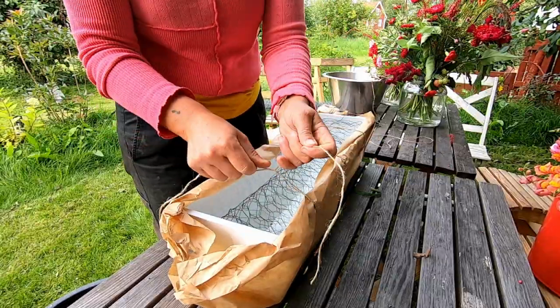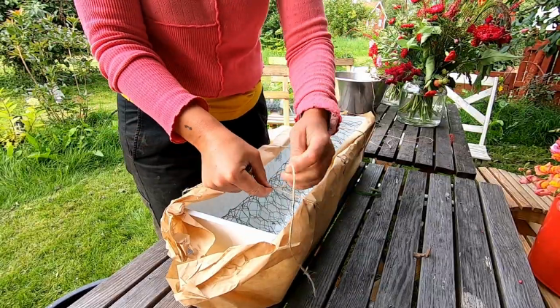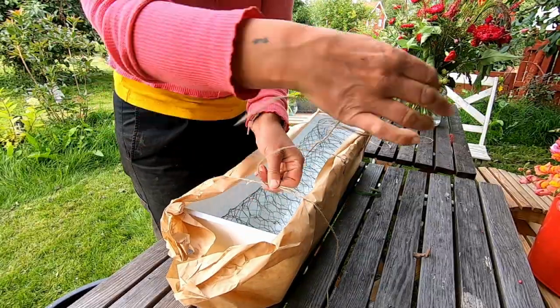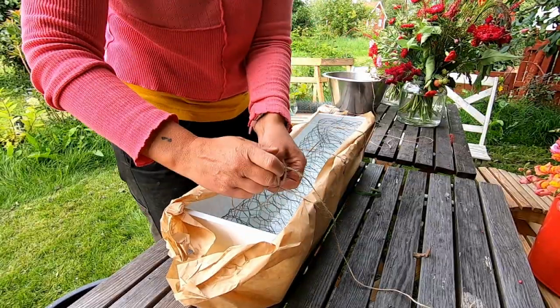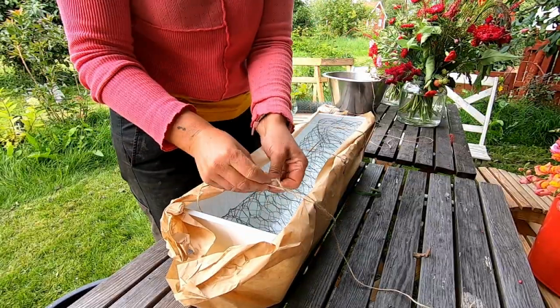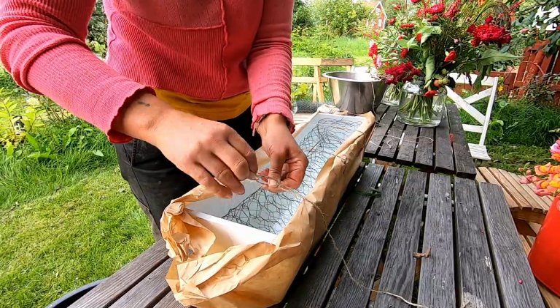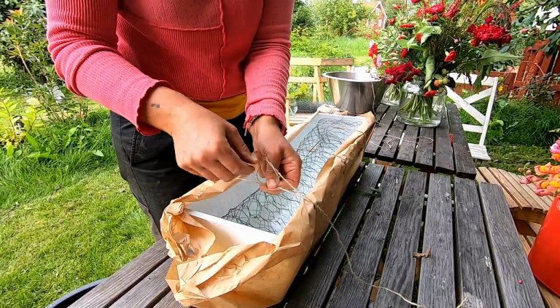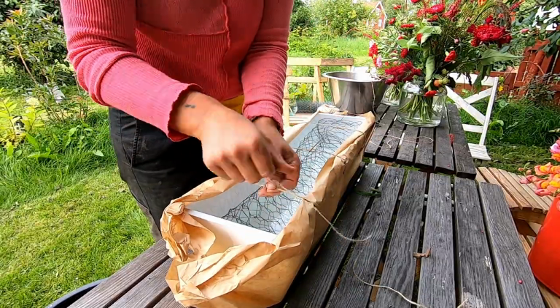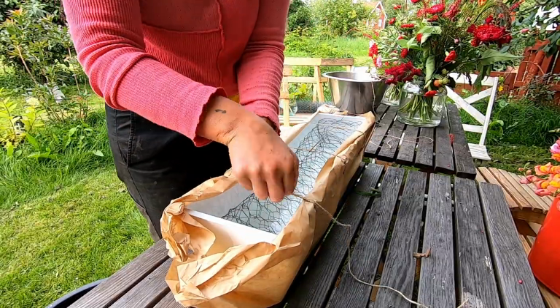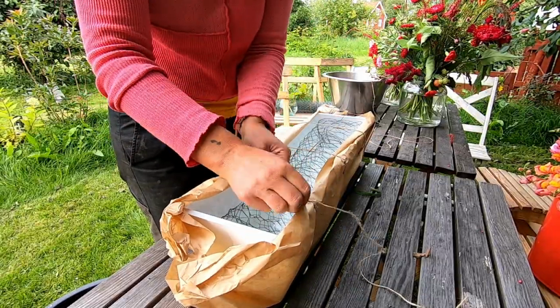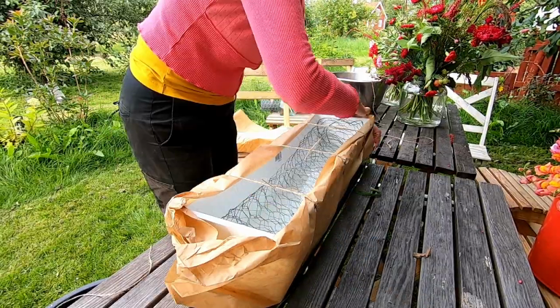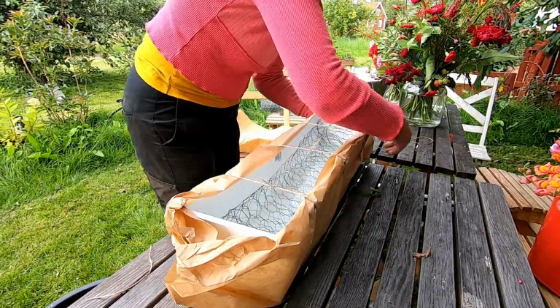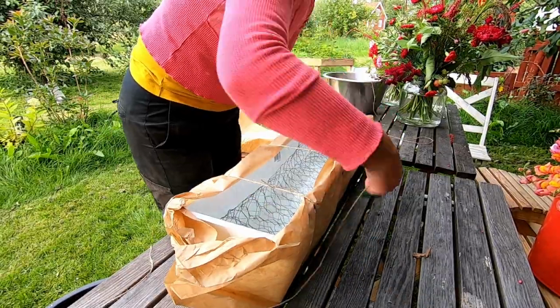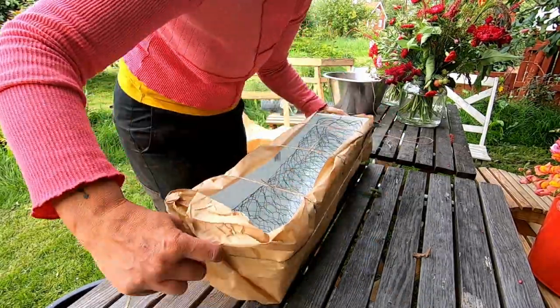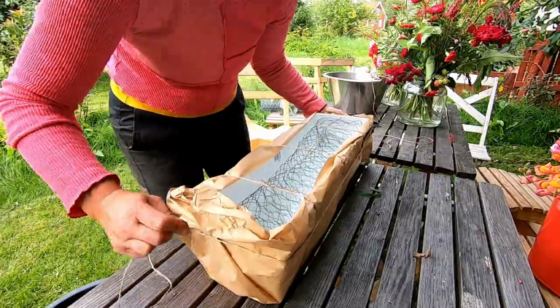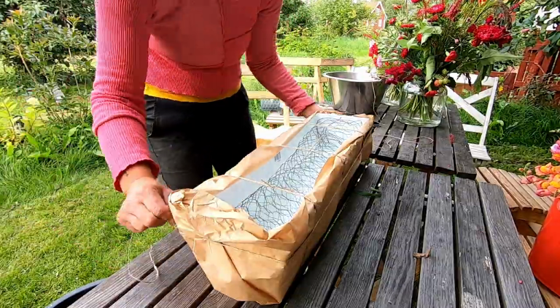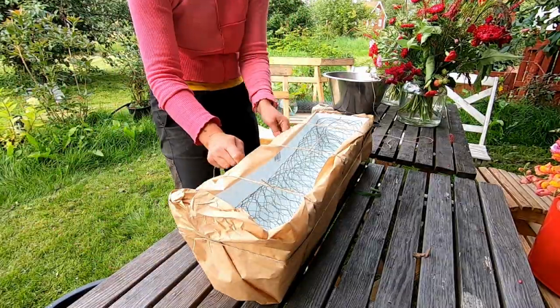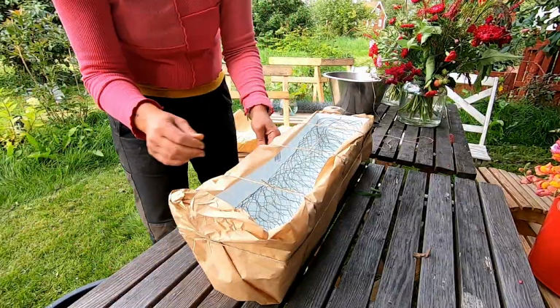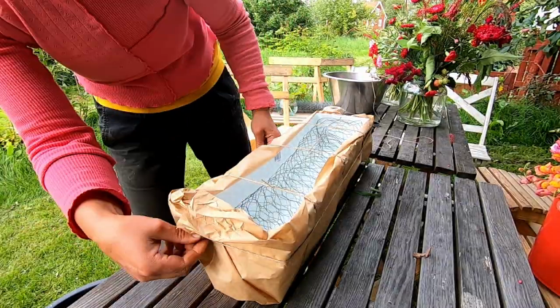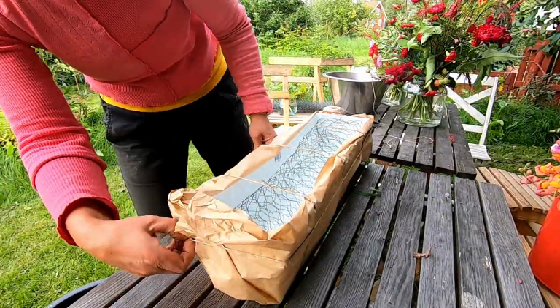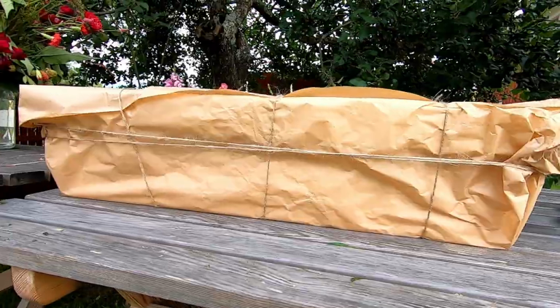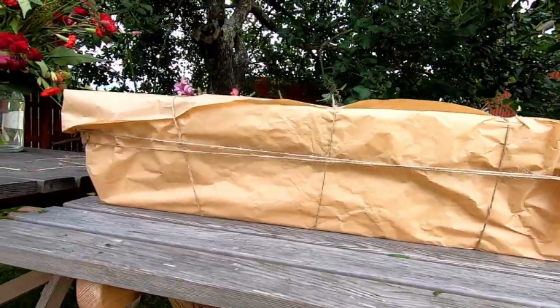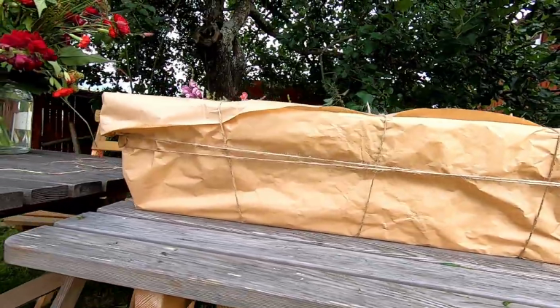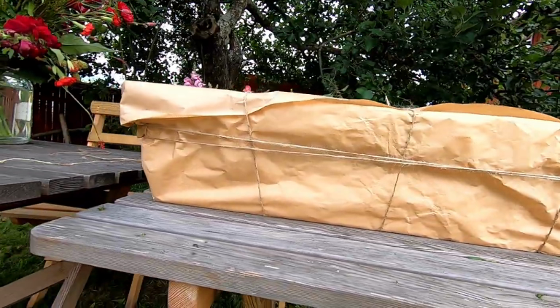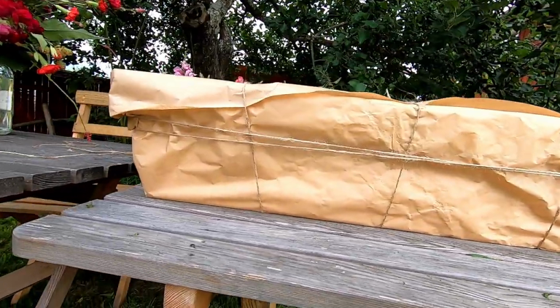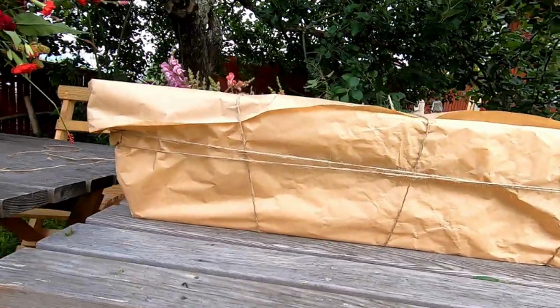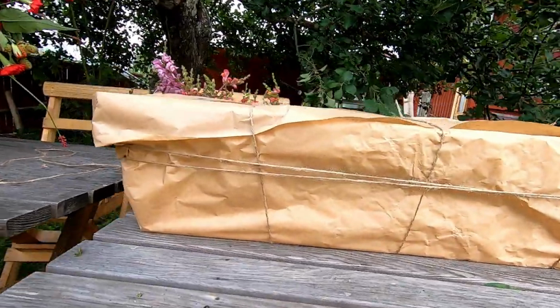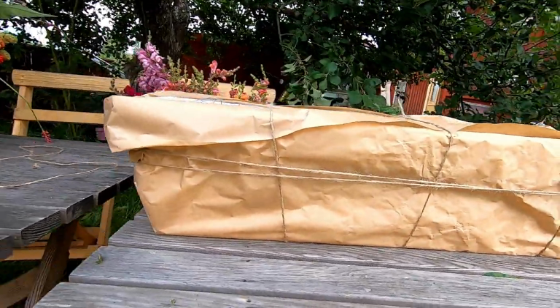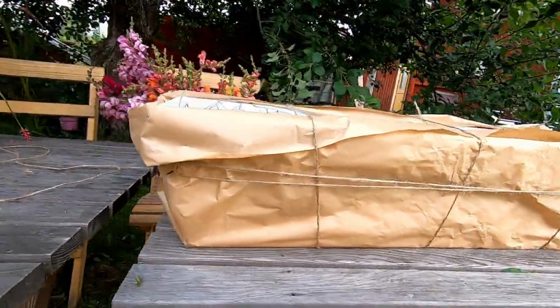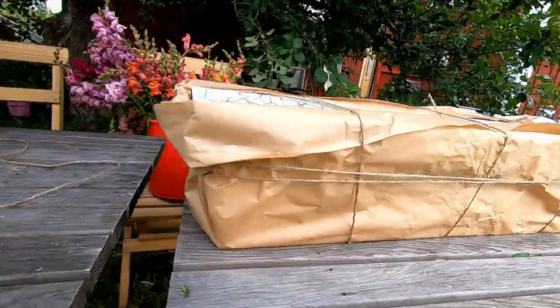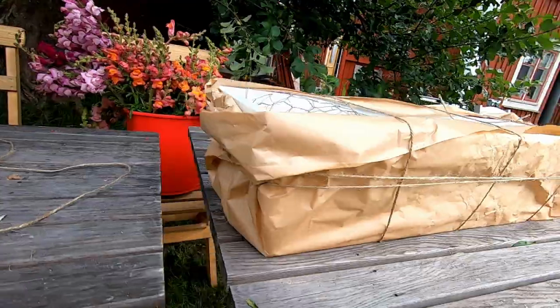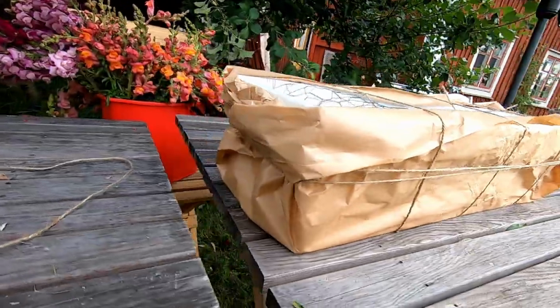This is the flower box with chicken wire in it. I started by covering the box with a craft paper.